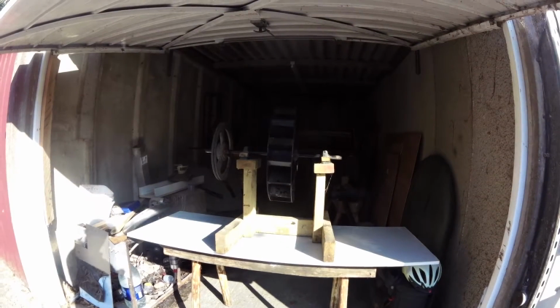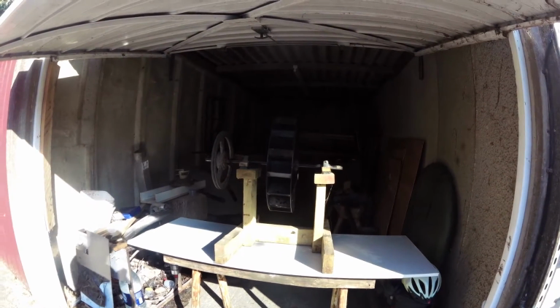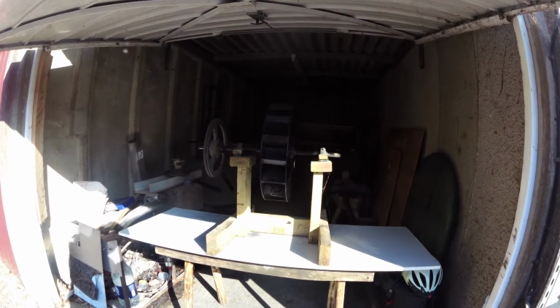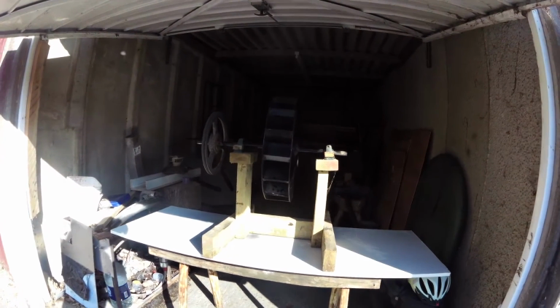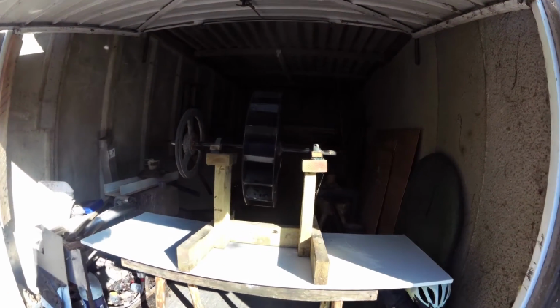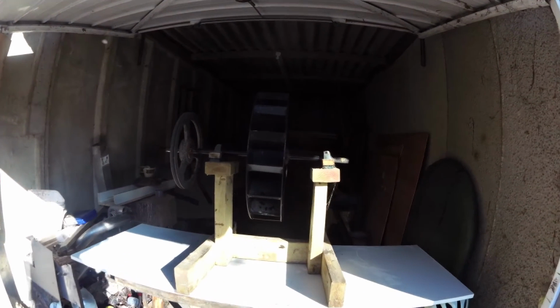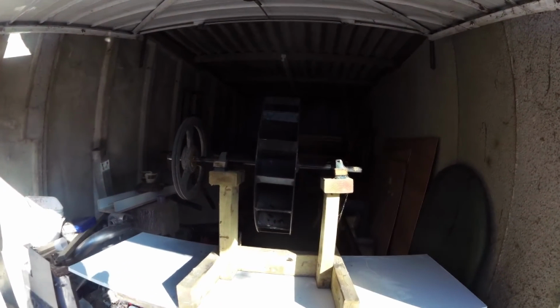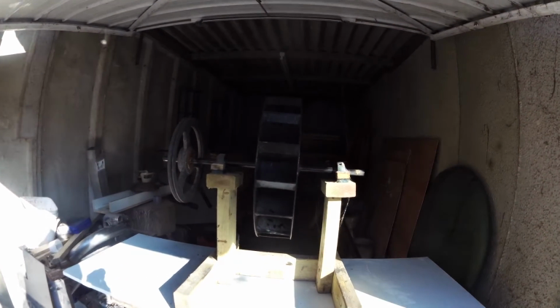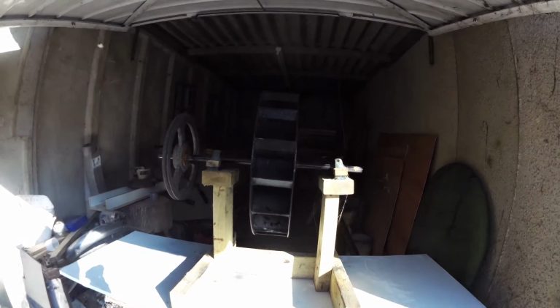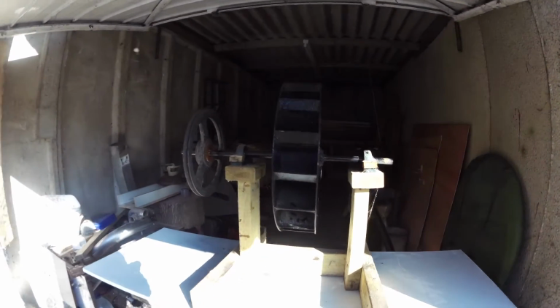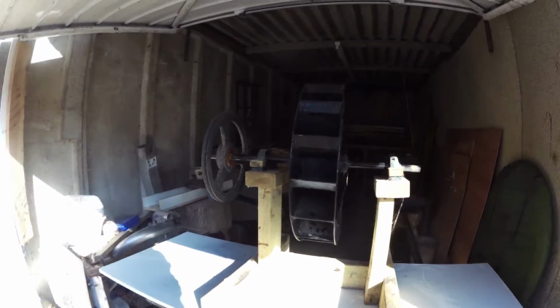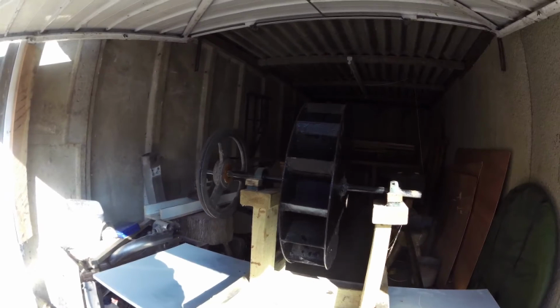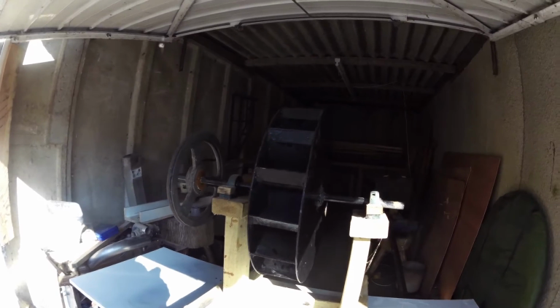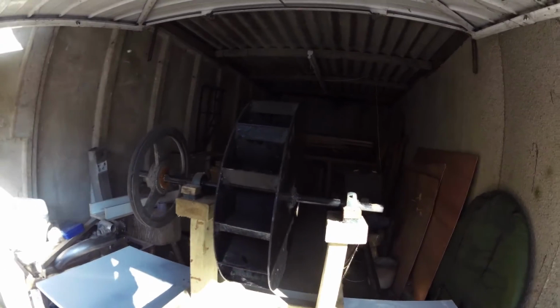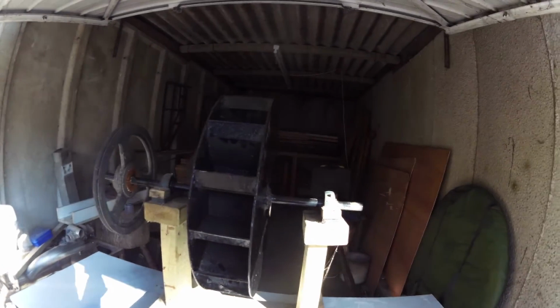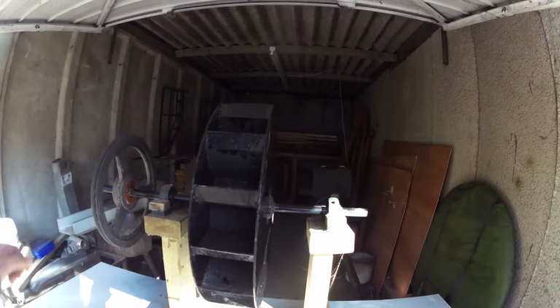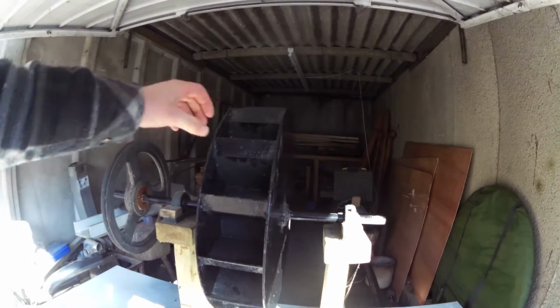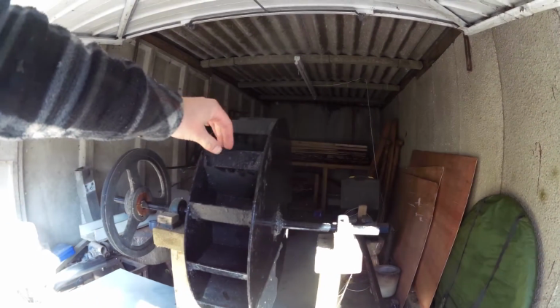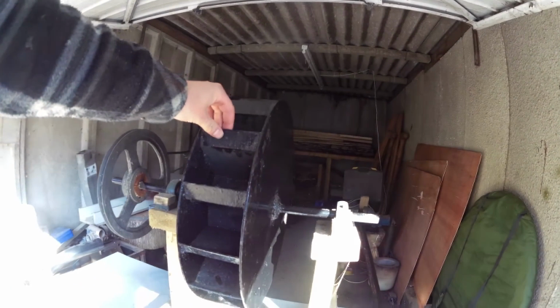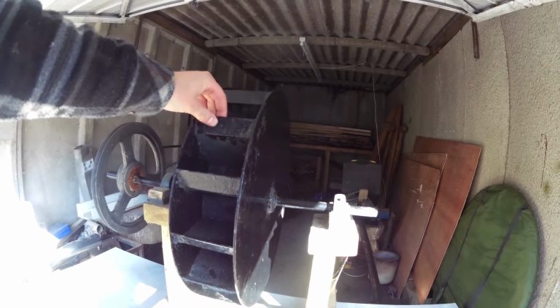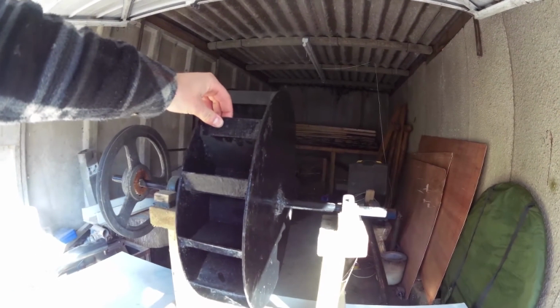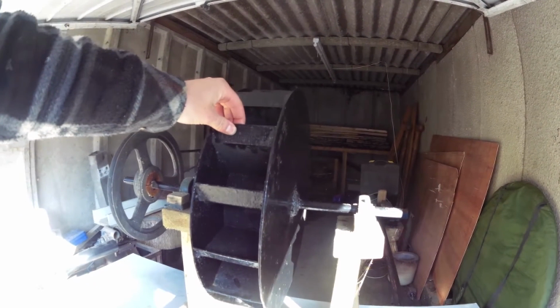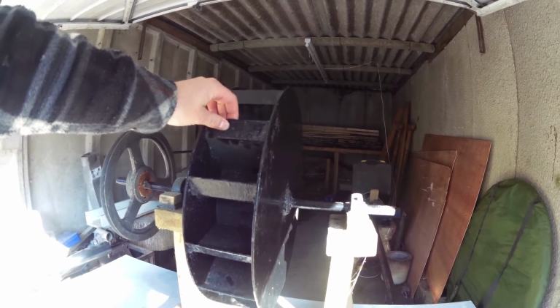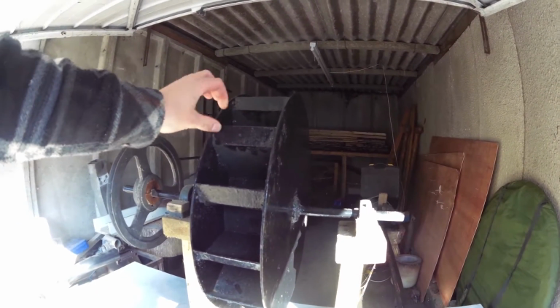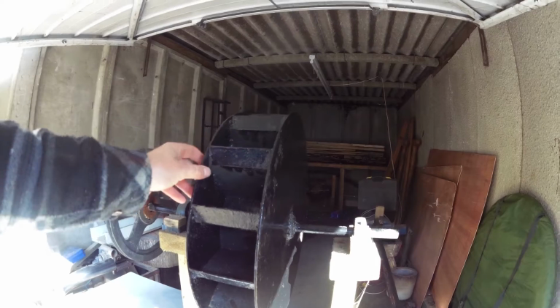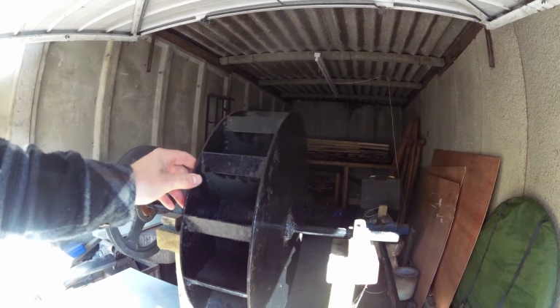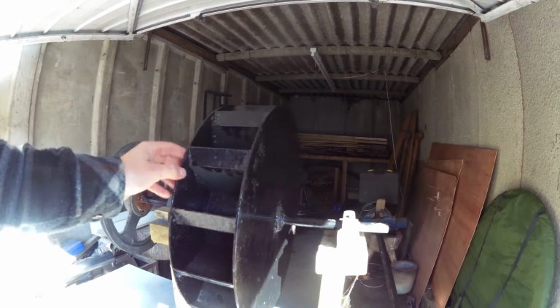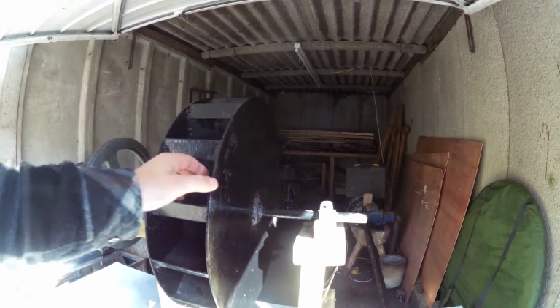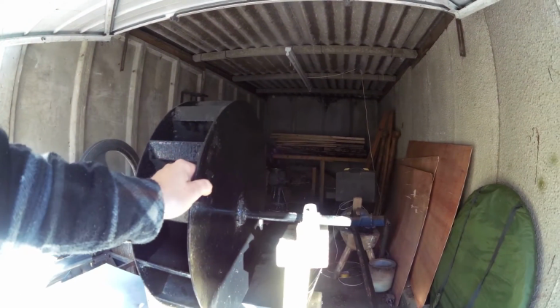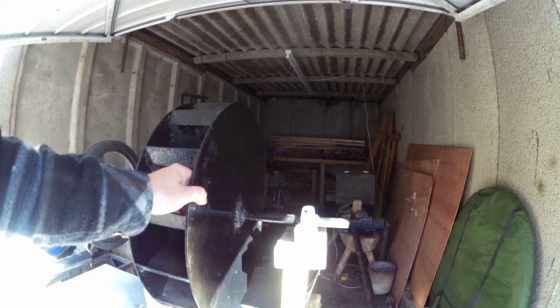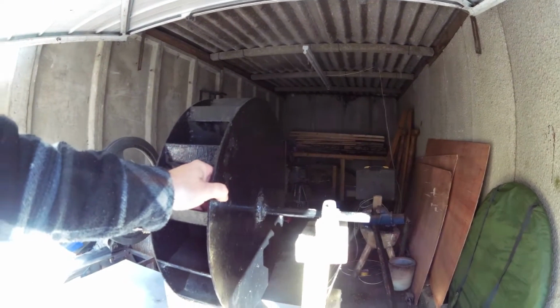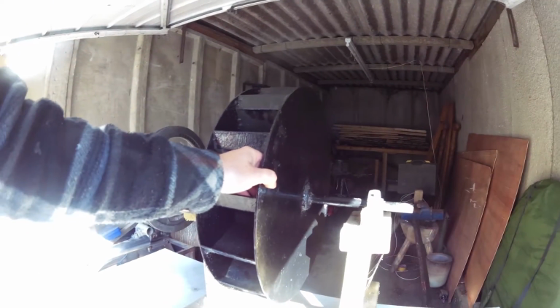Hi everyone, me again. I can't get down to Wales at the moment so I'm just working on some other little projects. Here's a water wheel I made a little while ago. I made it out of some sheet metal from the scrap yard.